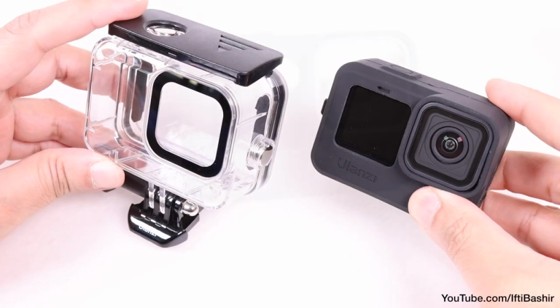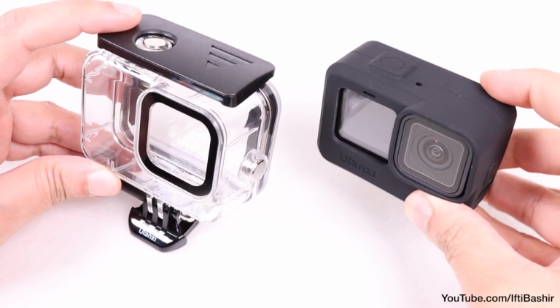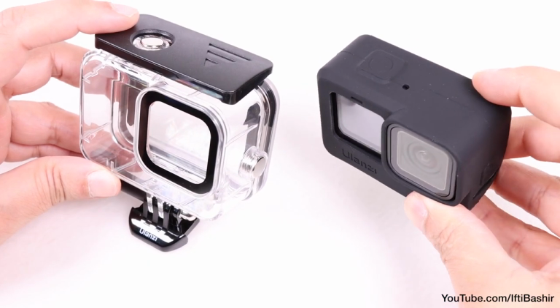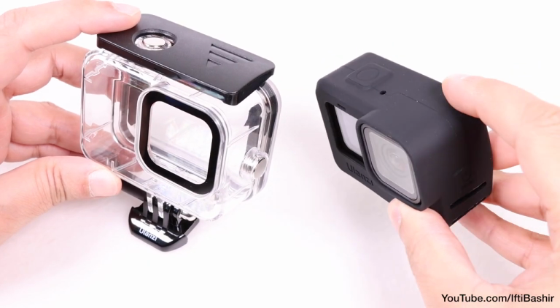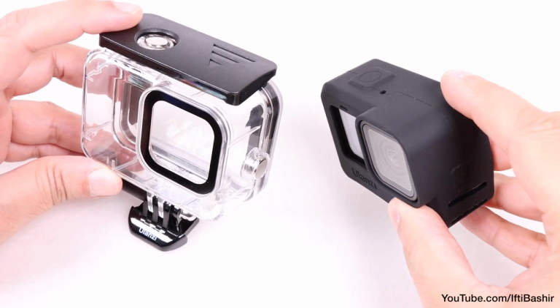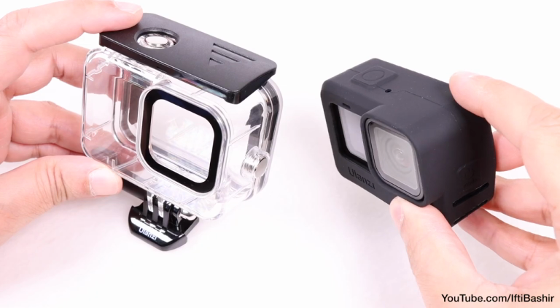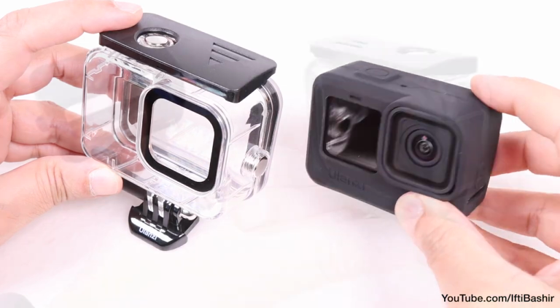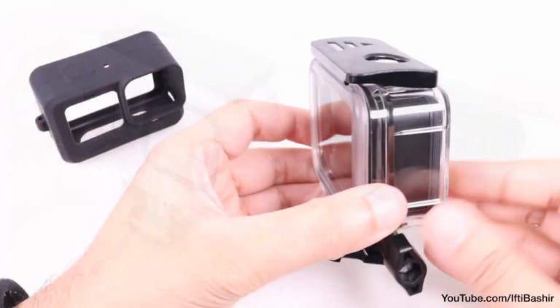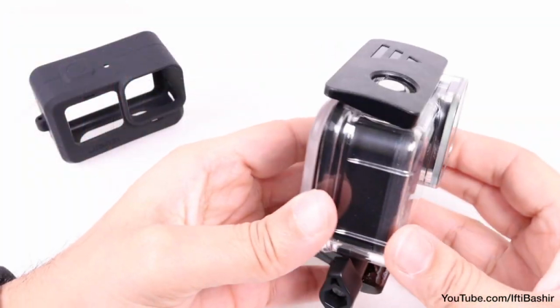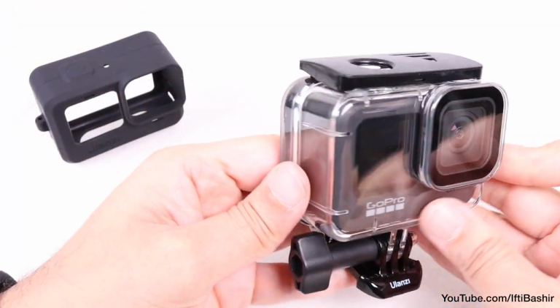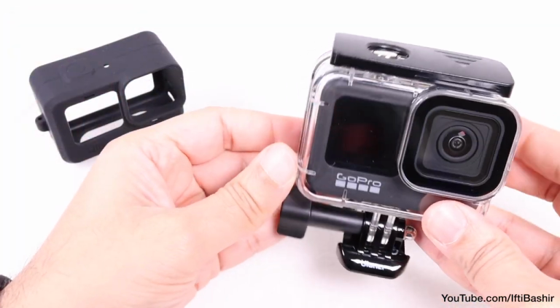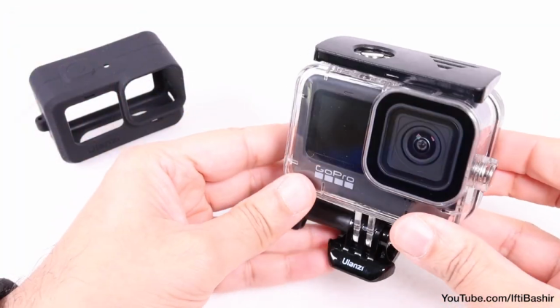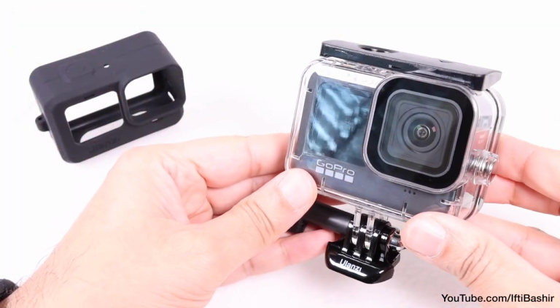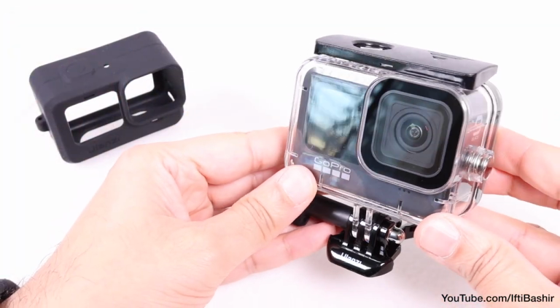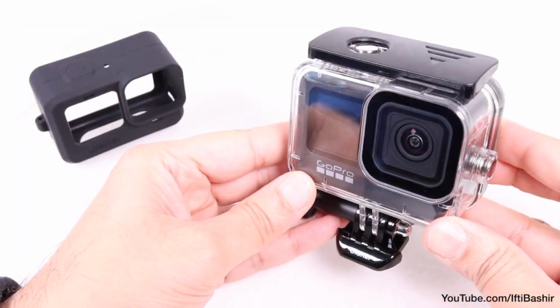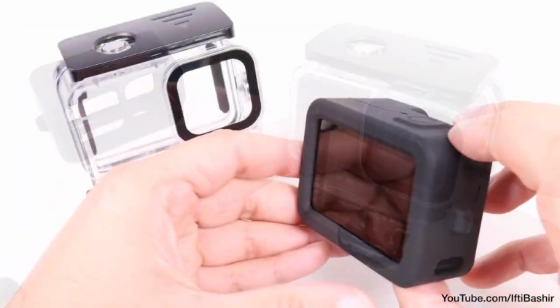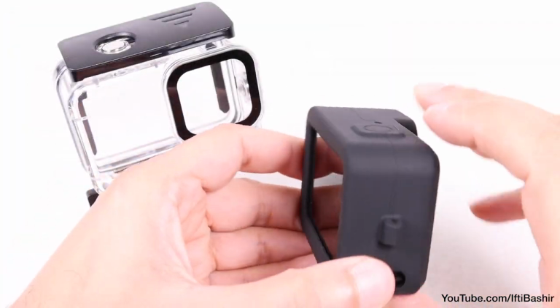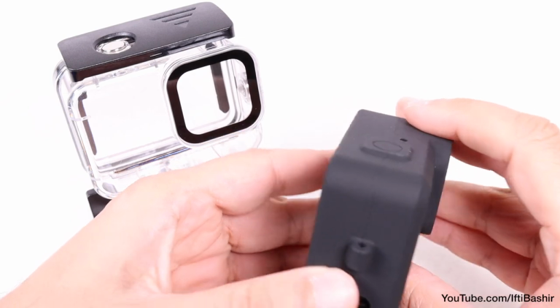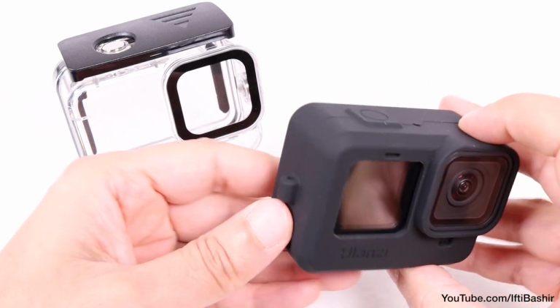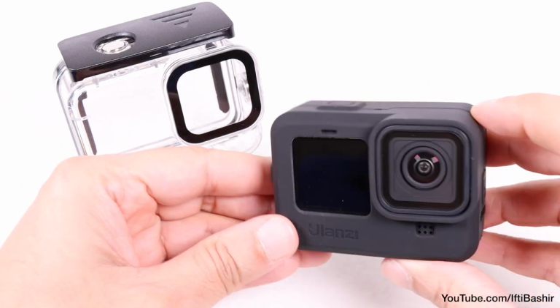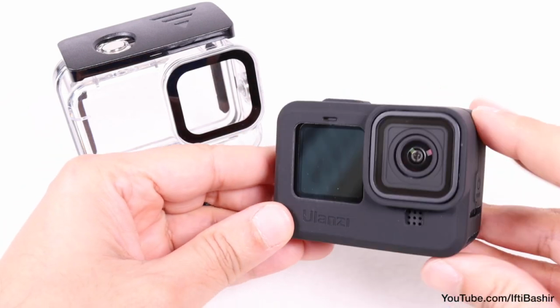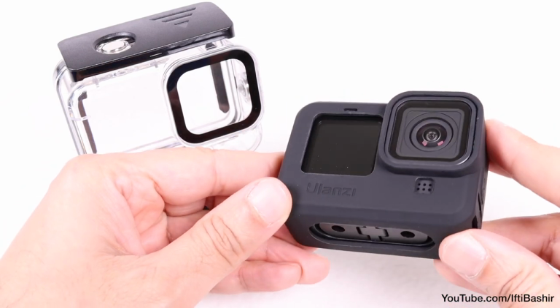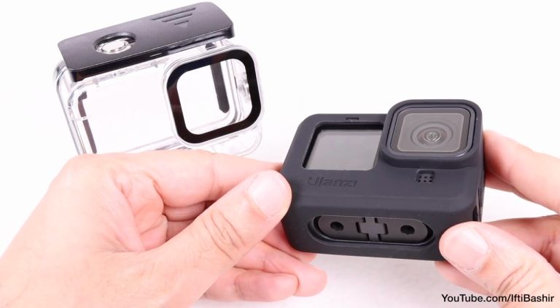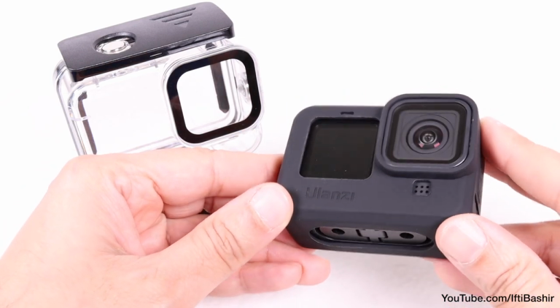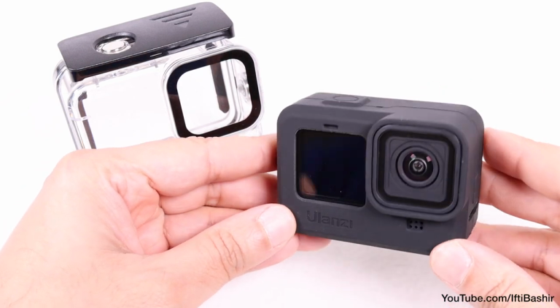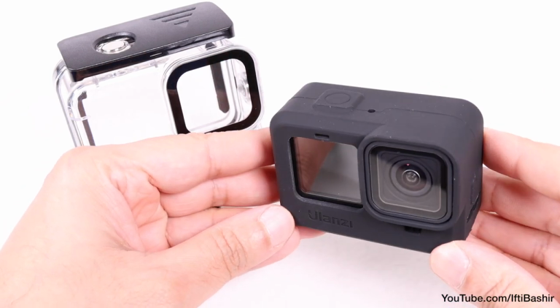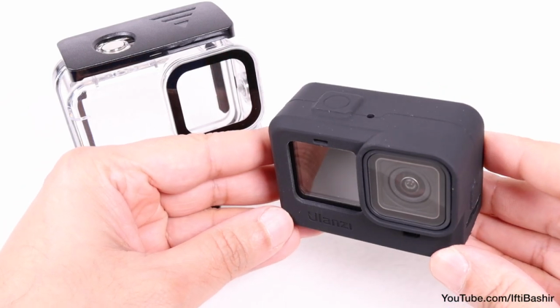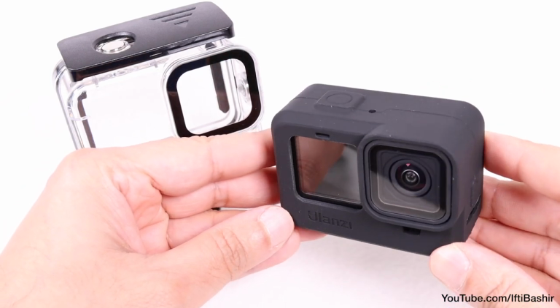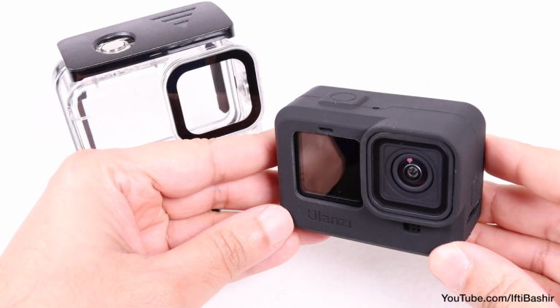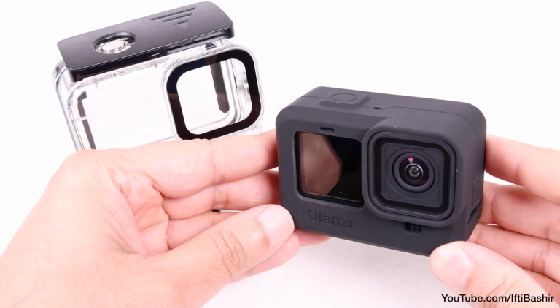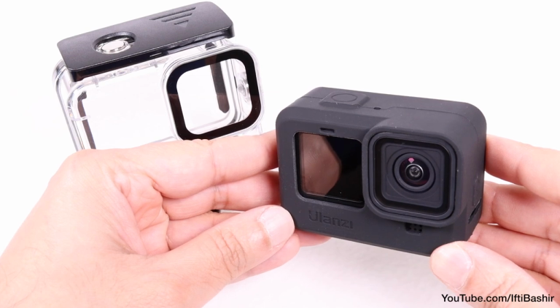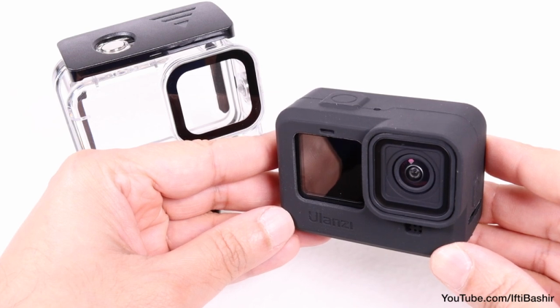The fit and finish on both is perfectly fine. And to top it off, at only $20 for the waterproof case and less than $8 for the silicon case, they cost a fraction of the official GoPro versions, yet accomplished the same job.